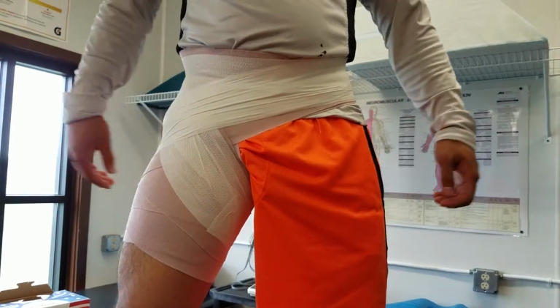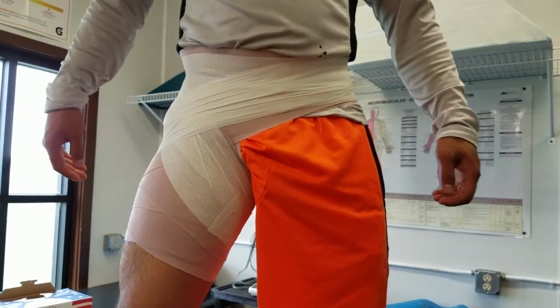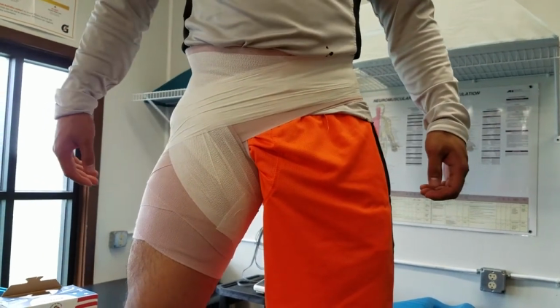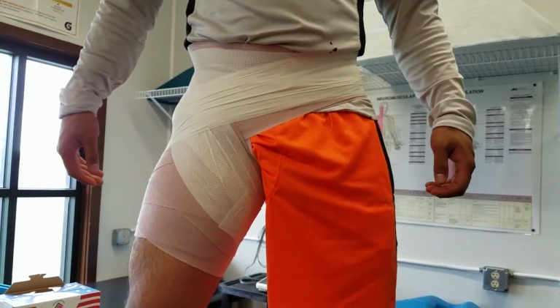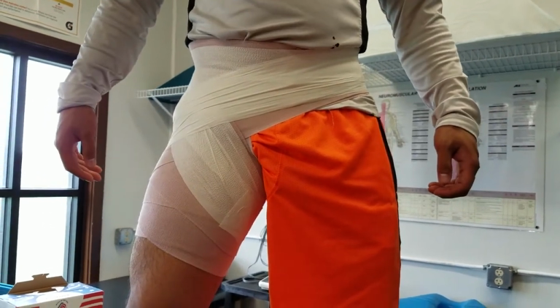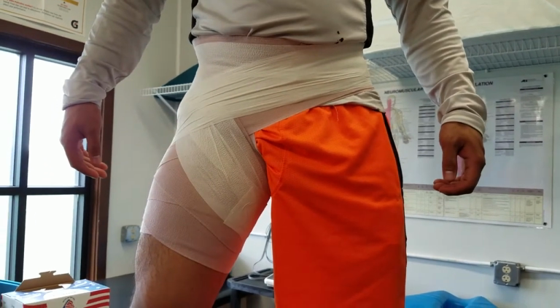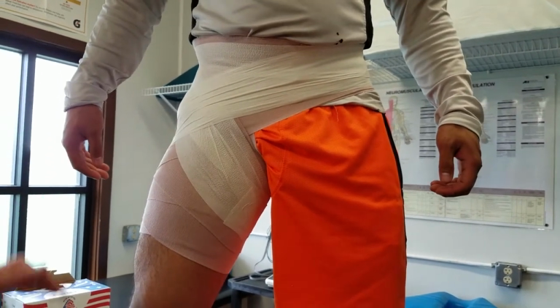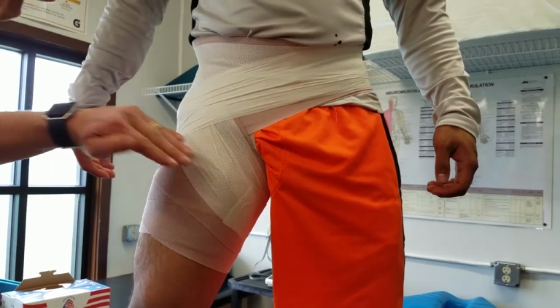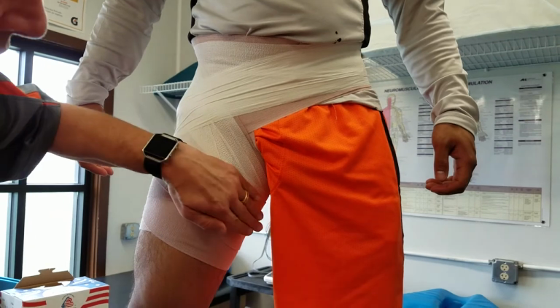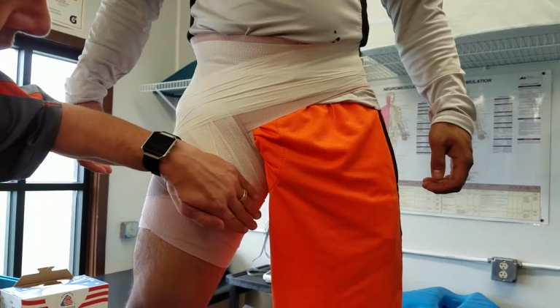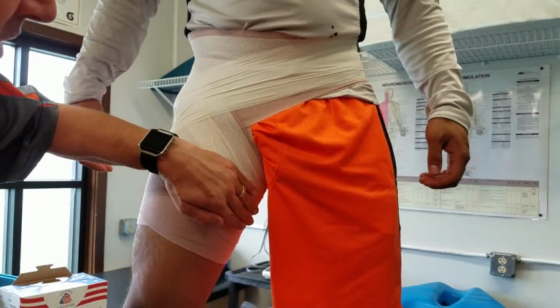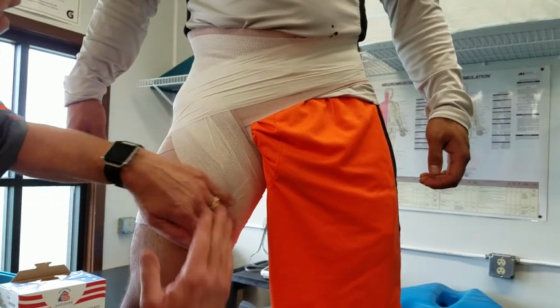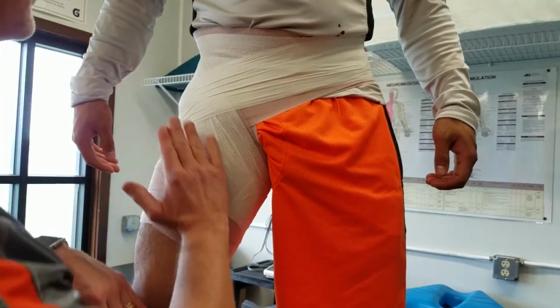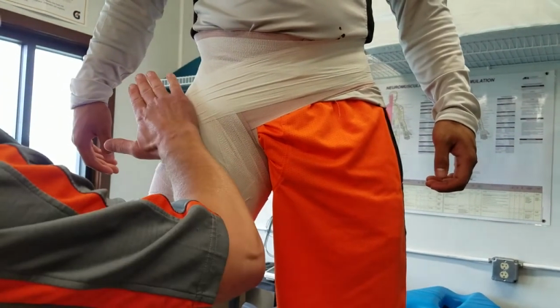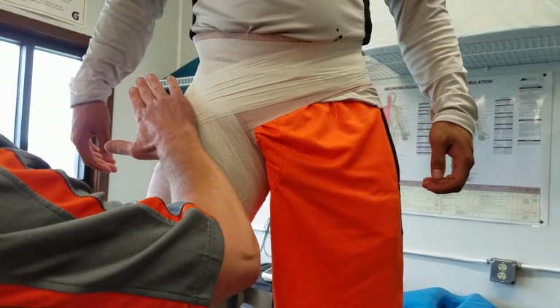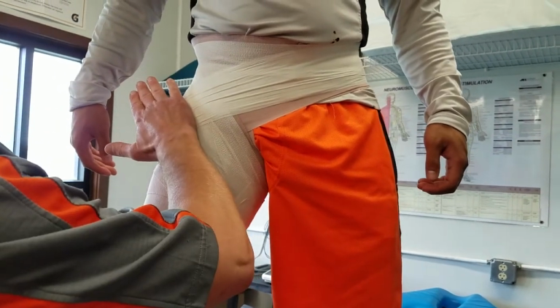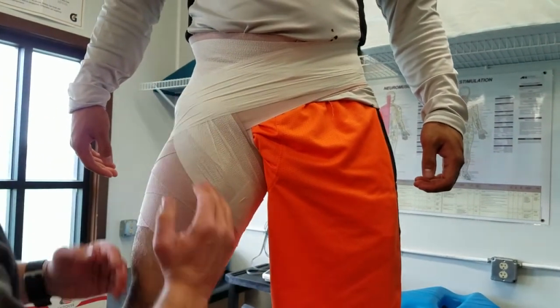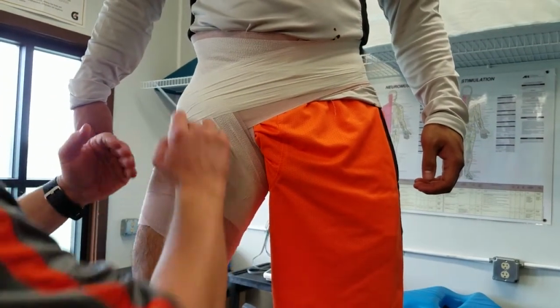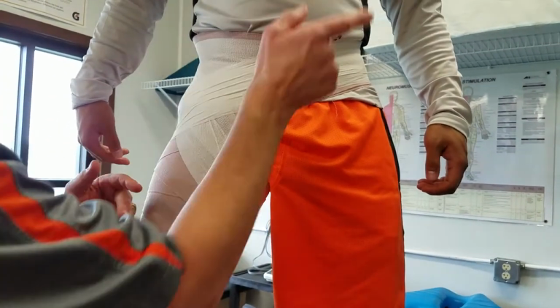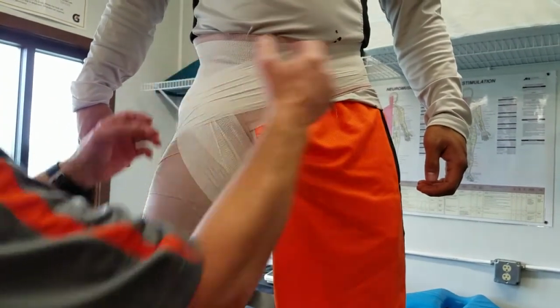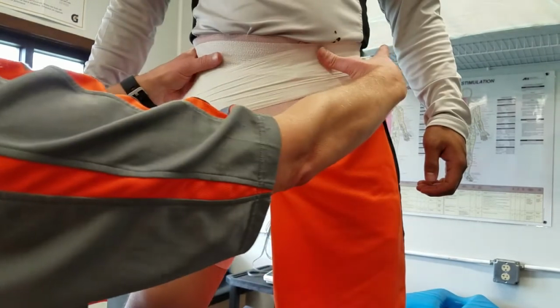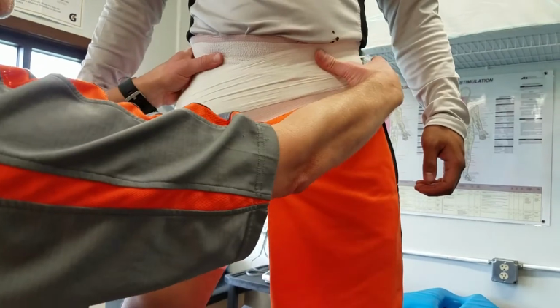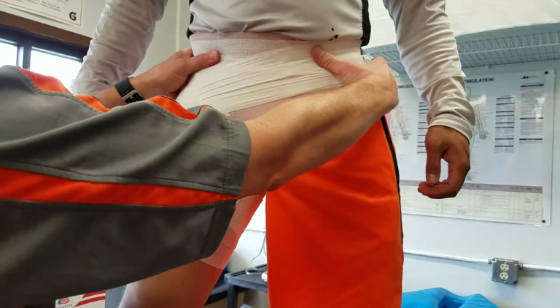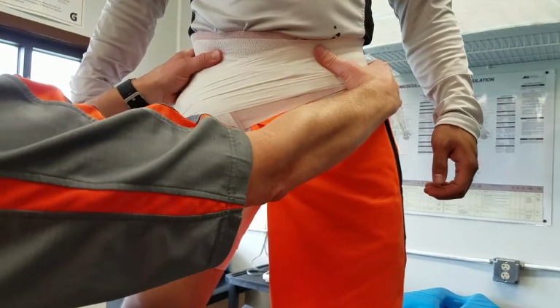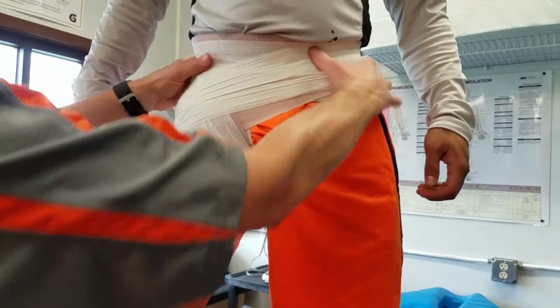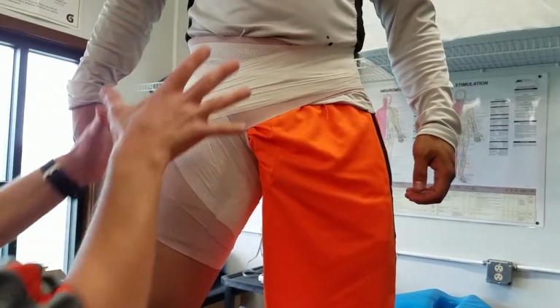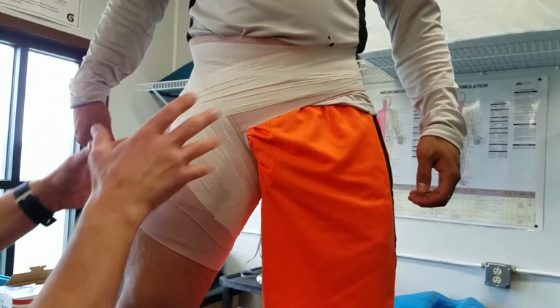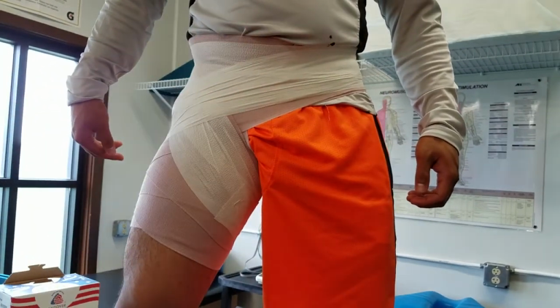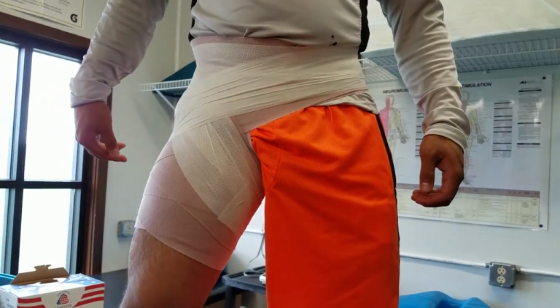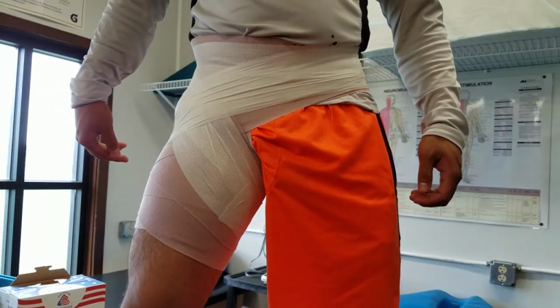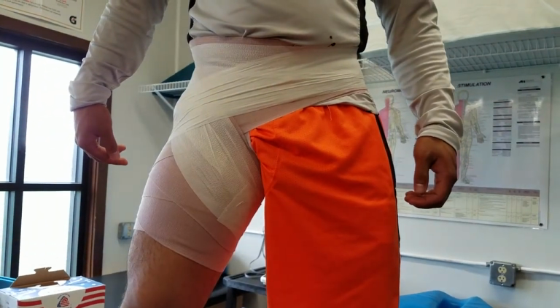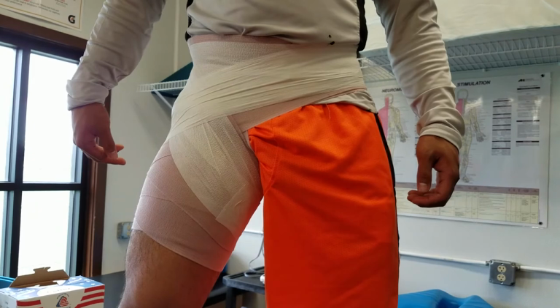So that would be a hip flexor wrap. Remember: the groin goes in or medial, and the hip flexor goes out or lateral. We're going to do figure eights, and we want to secure around the waist at least one time so it doesn't end up sliding down the athlete's leg.